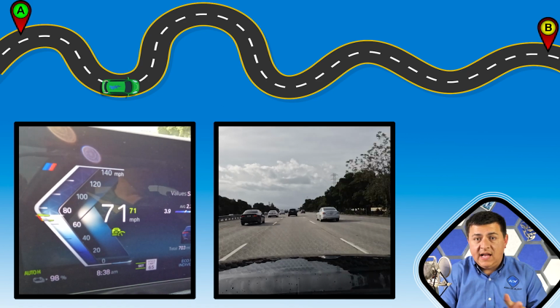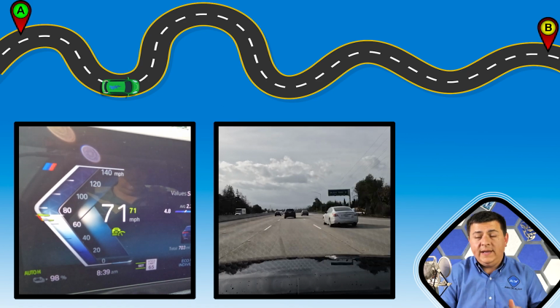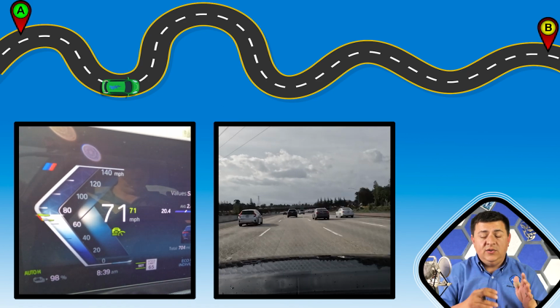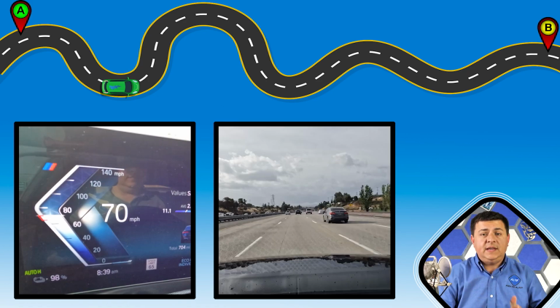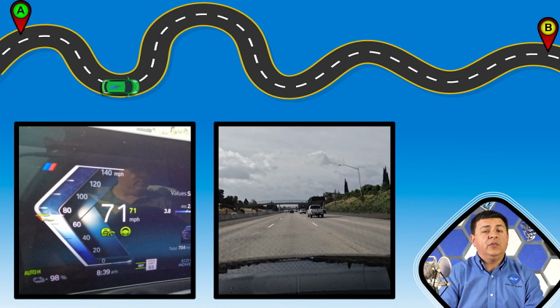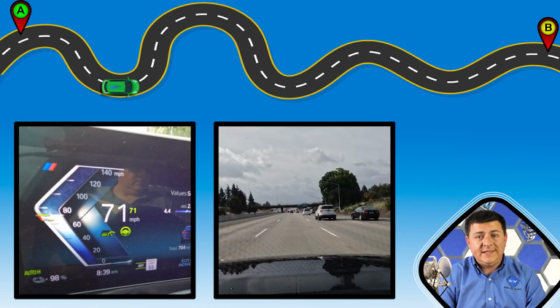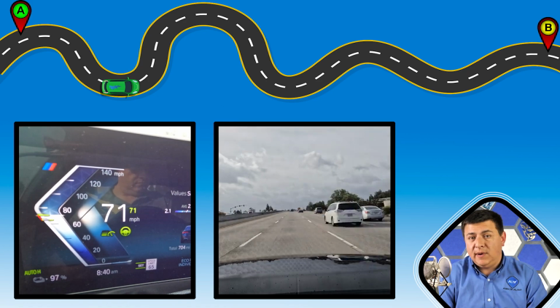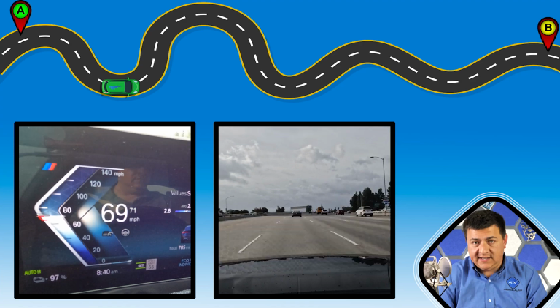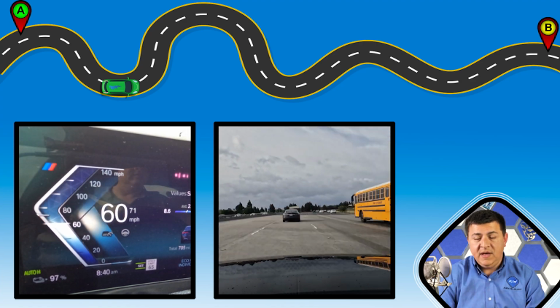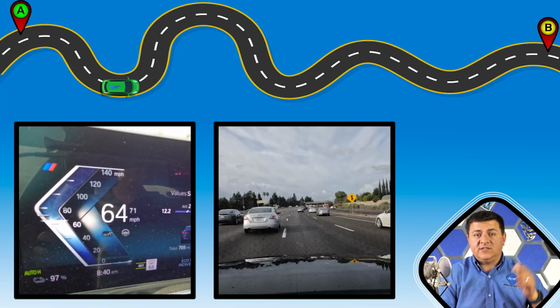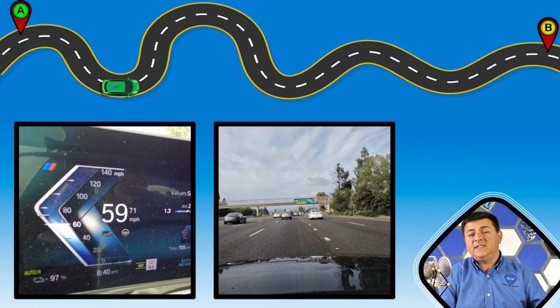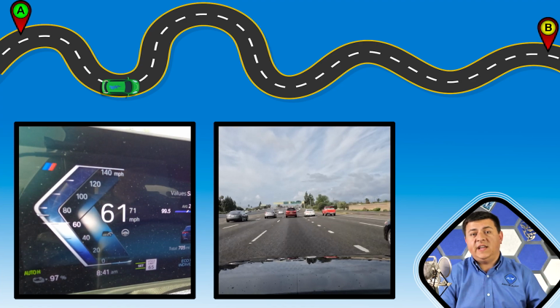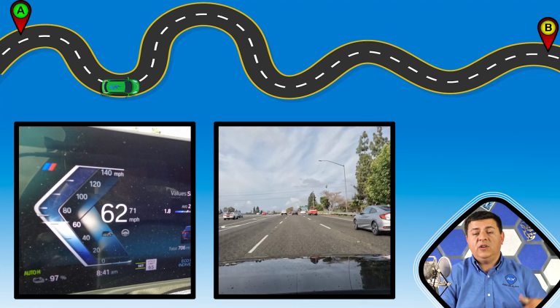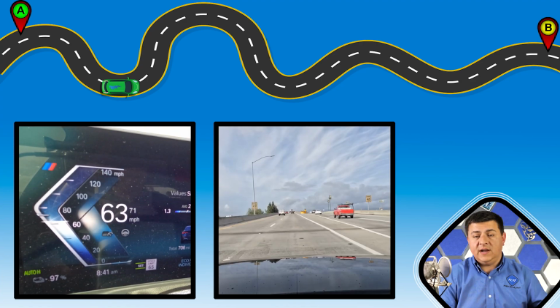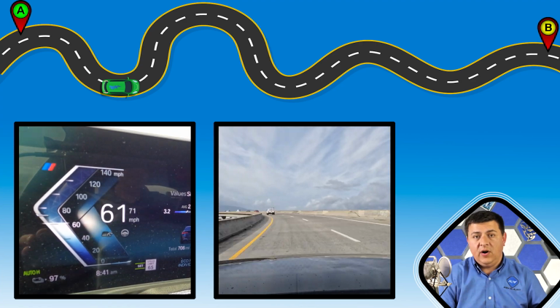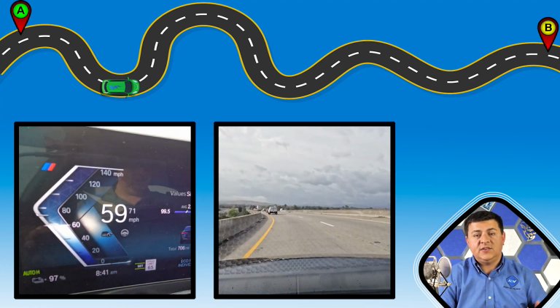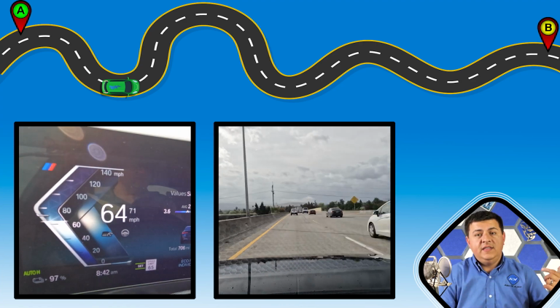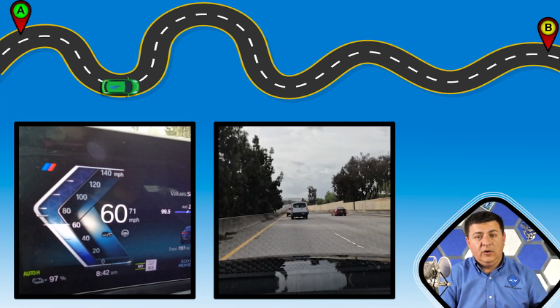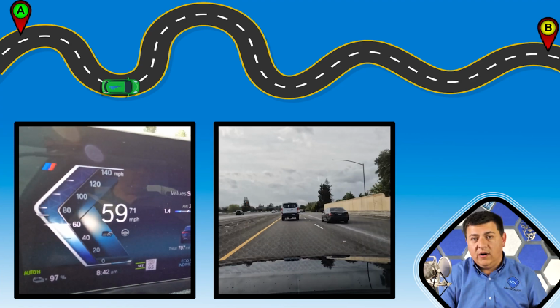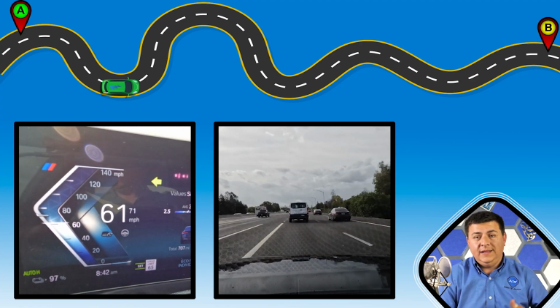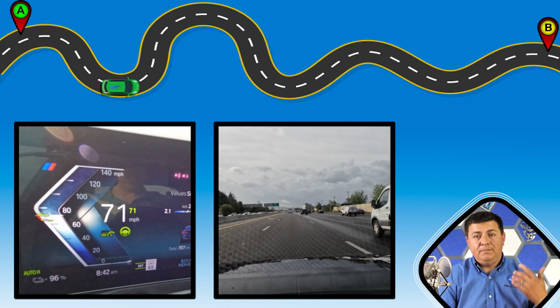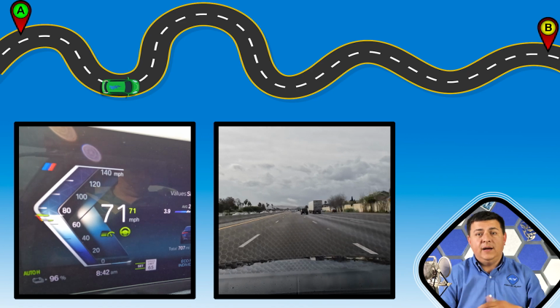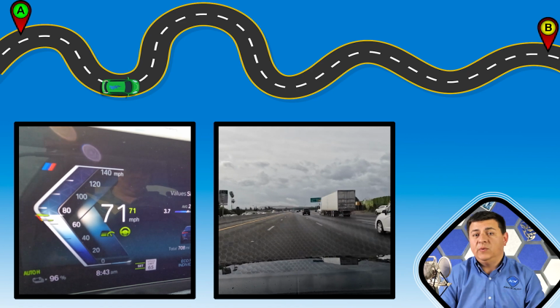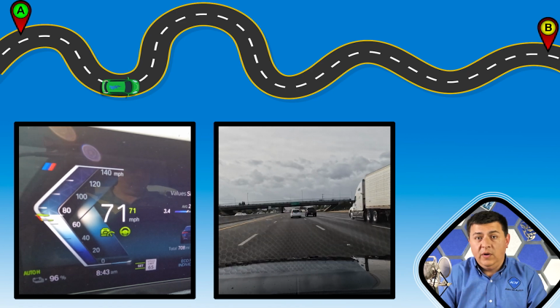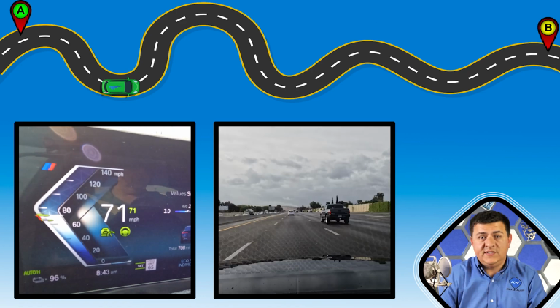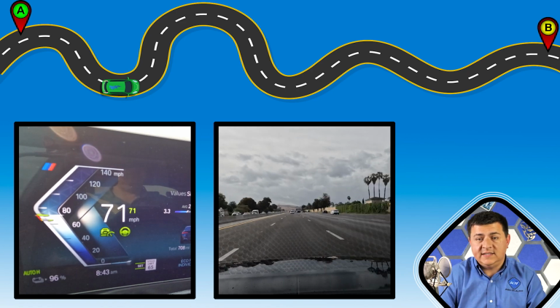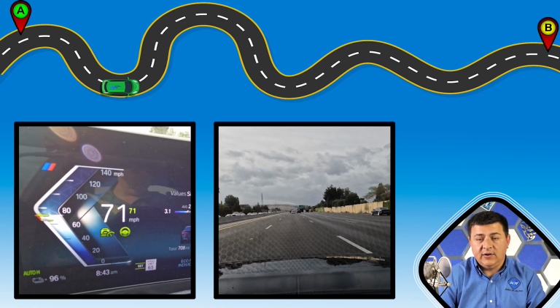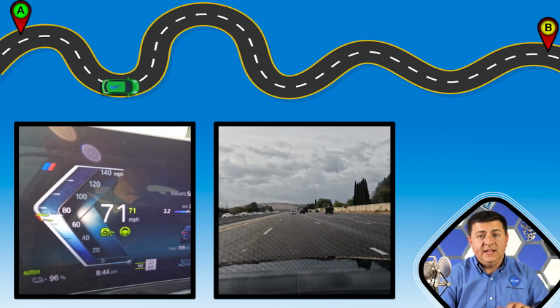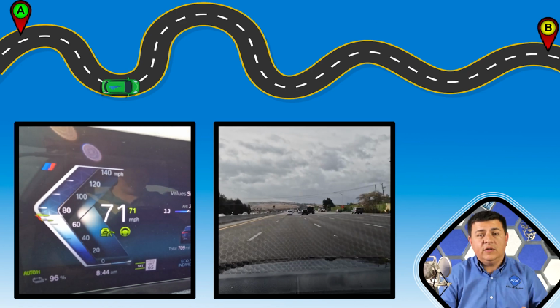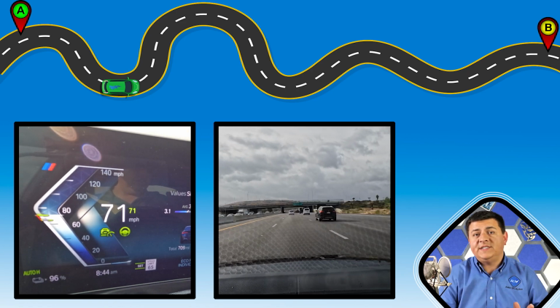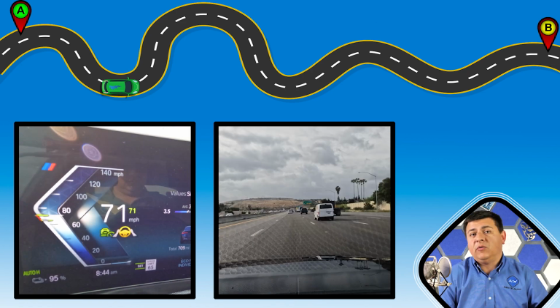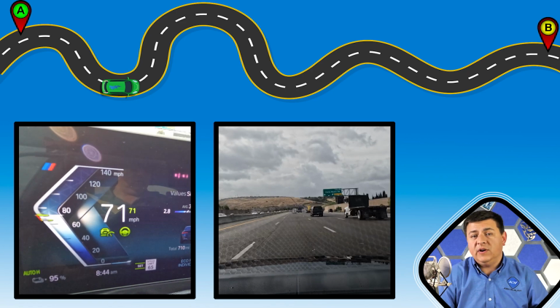As always, I use the same 246-mile test loop that starts in San Jose, California, goes down through Hollister, then along Bitterwater Valley, then back up using 101 through Salinas, etc. It's a 246-mile round trip.